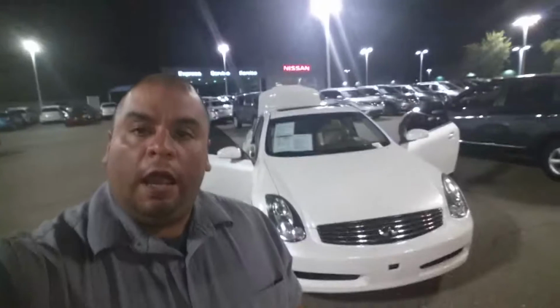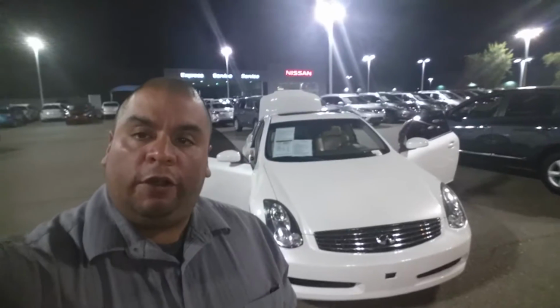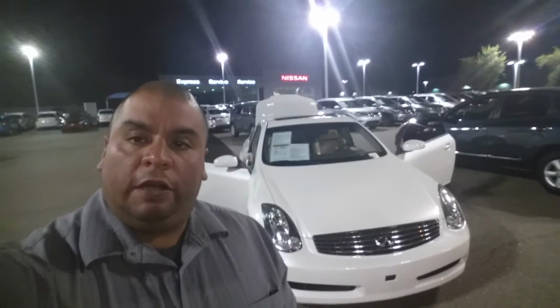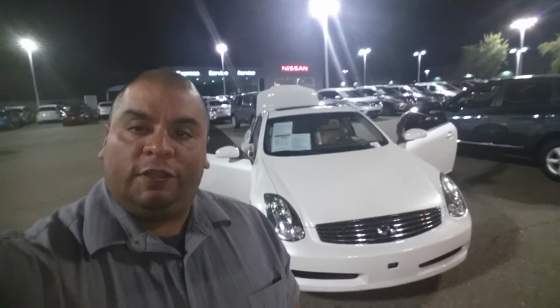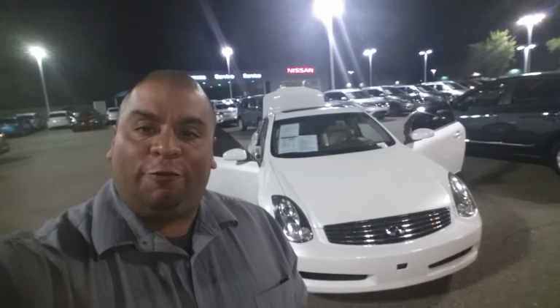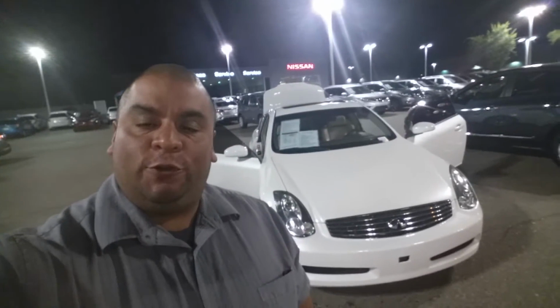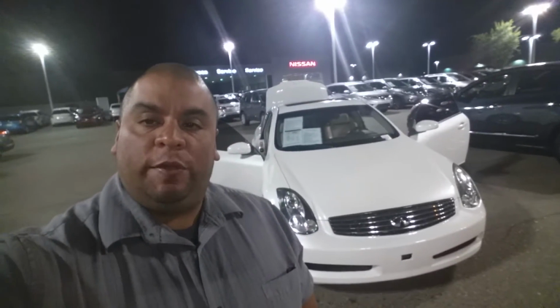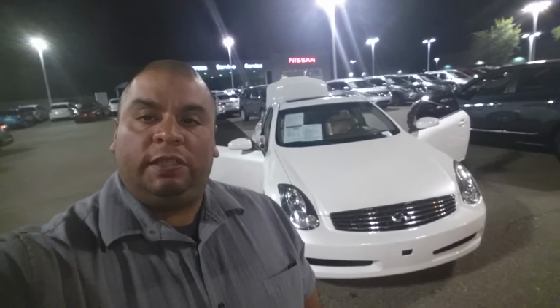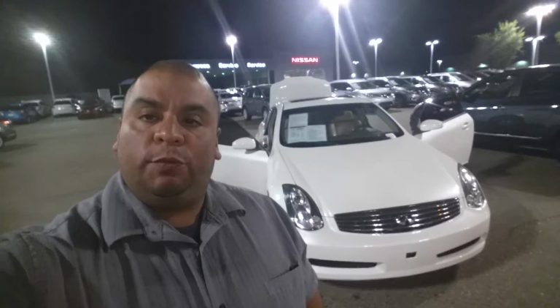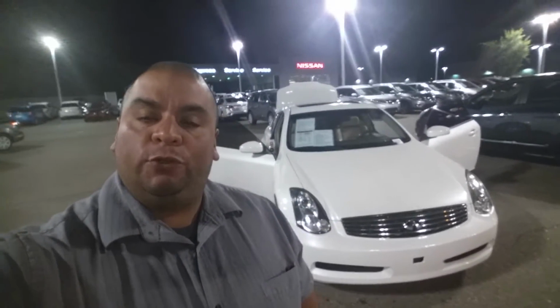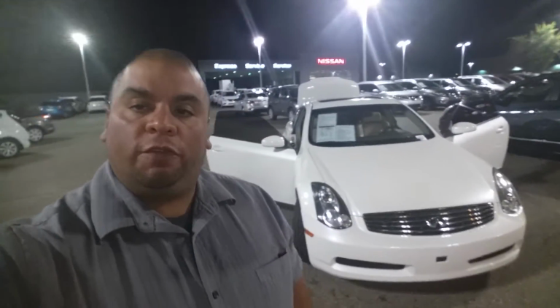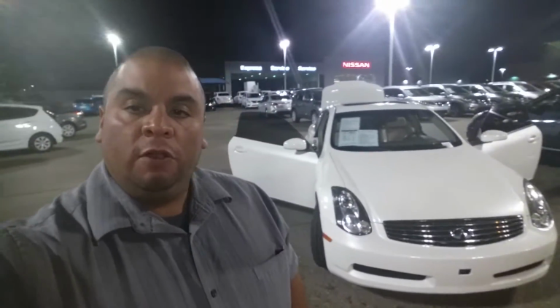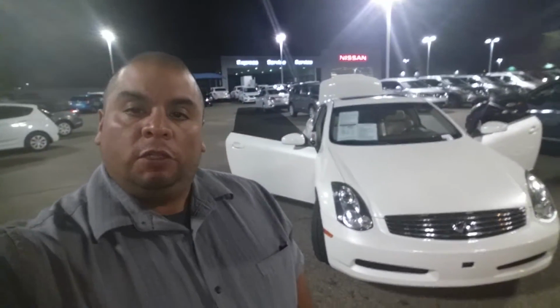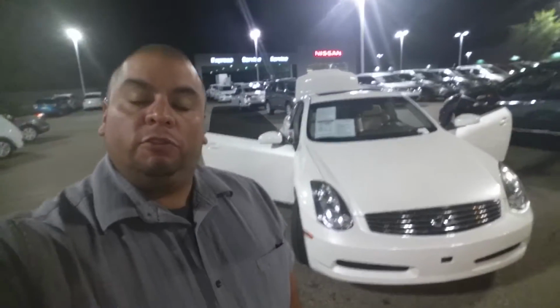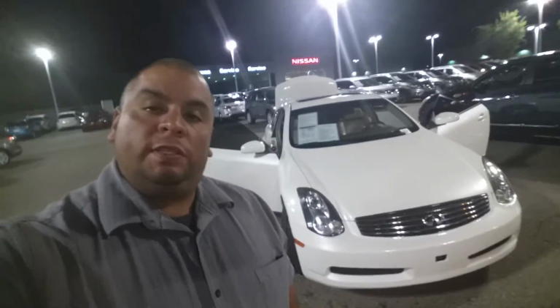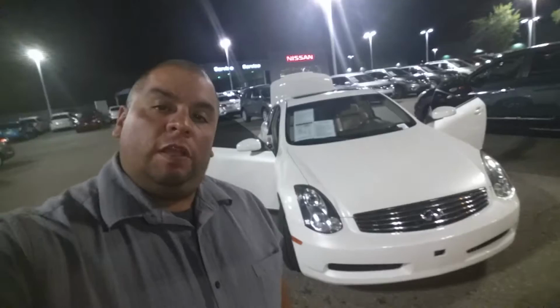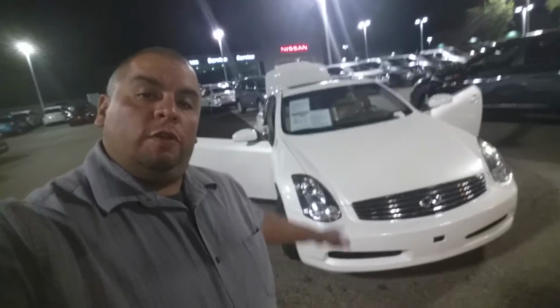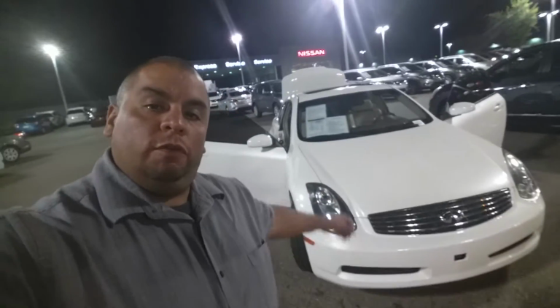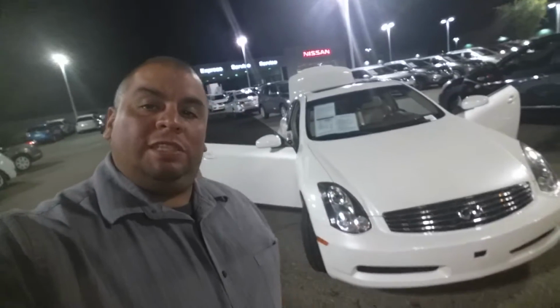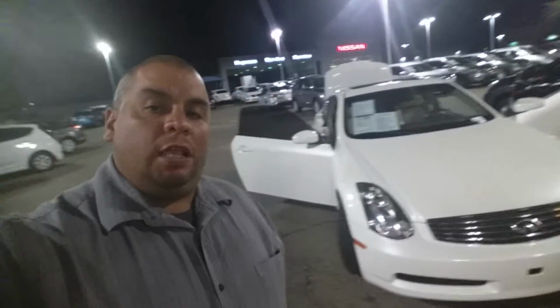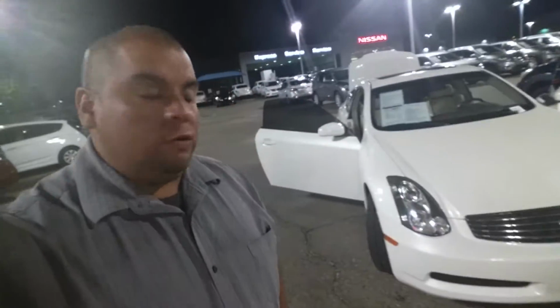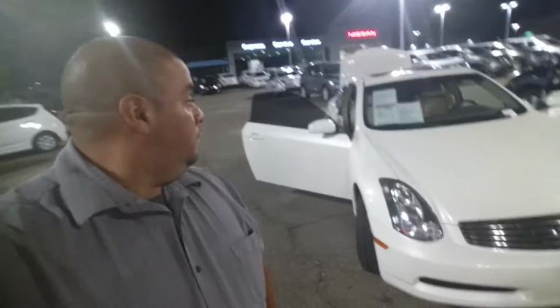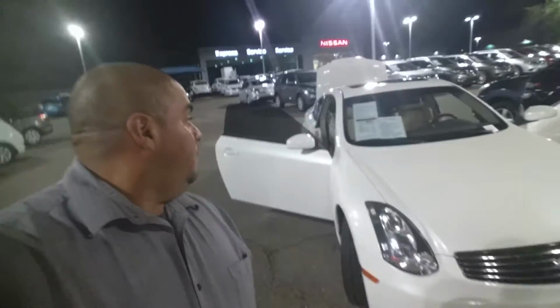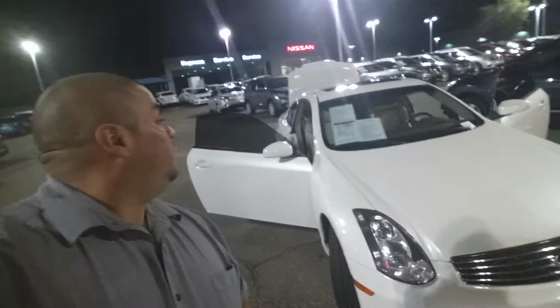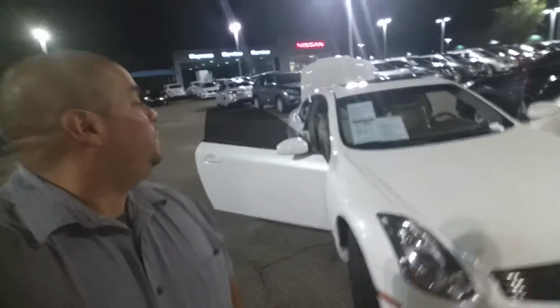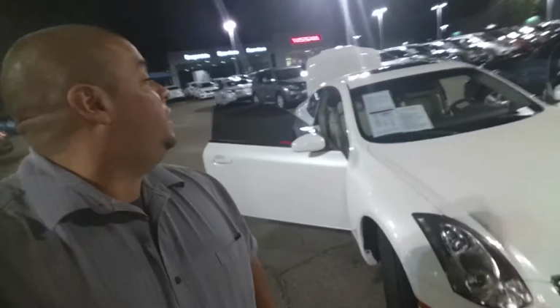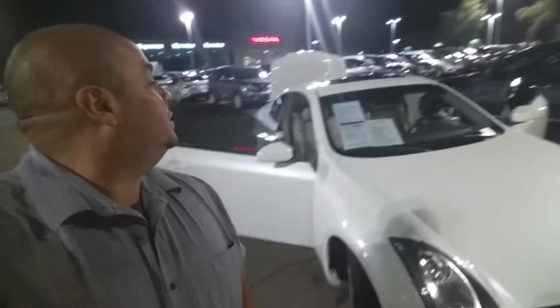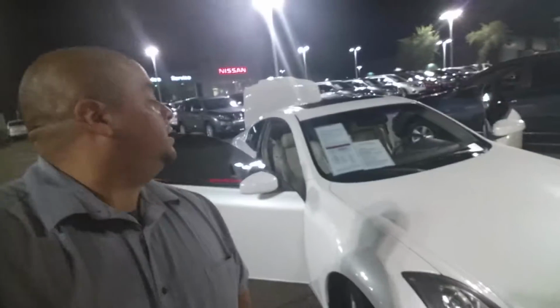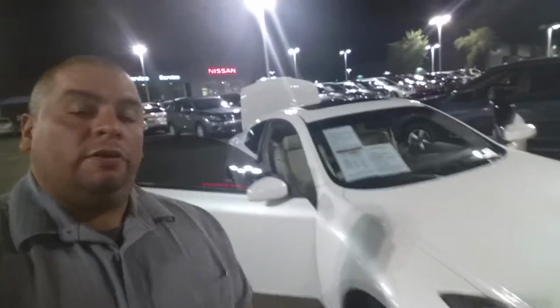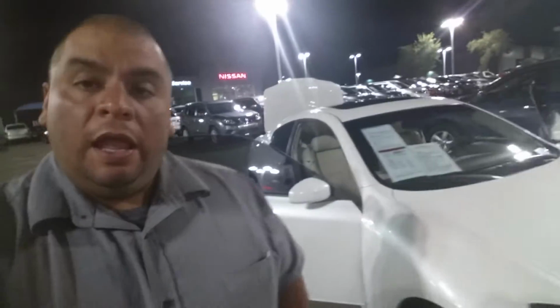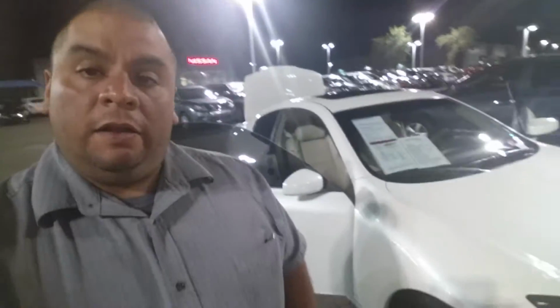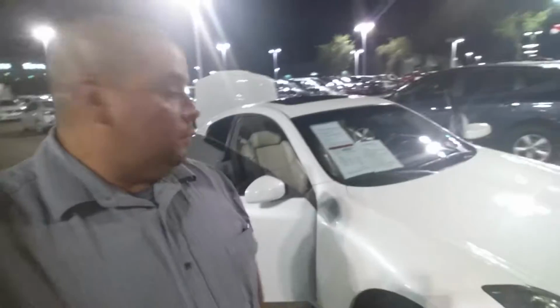Eric, good evening. How's it going? It's Clifford Torres from ABC Nissan. I'm just shooting this quick video to introduce myself and a beautiful G35 — as you can see, it is here and available.